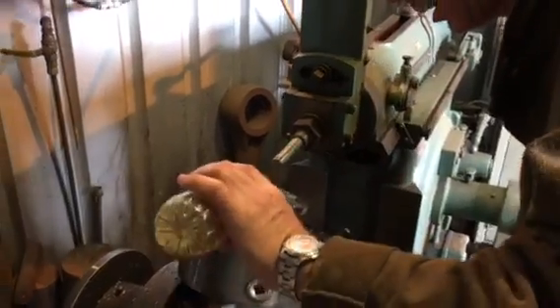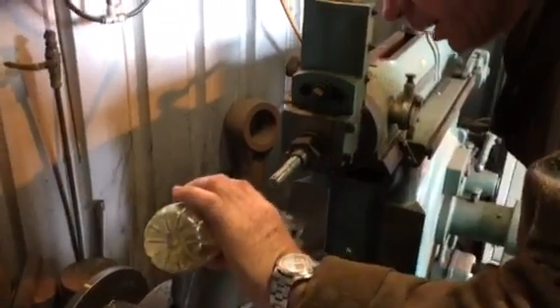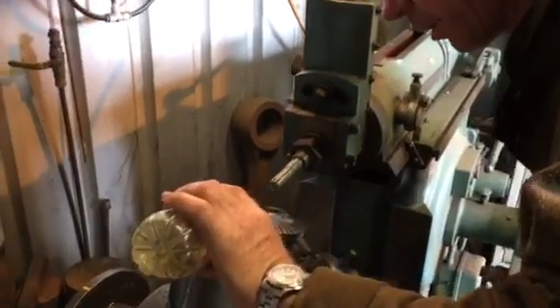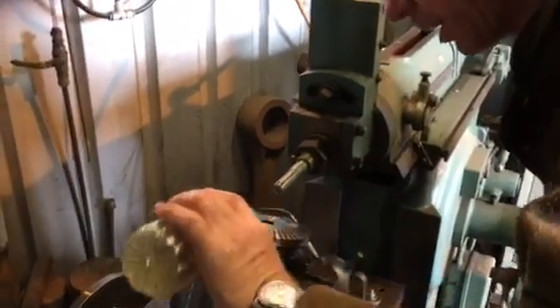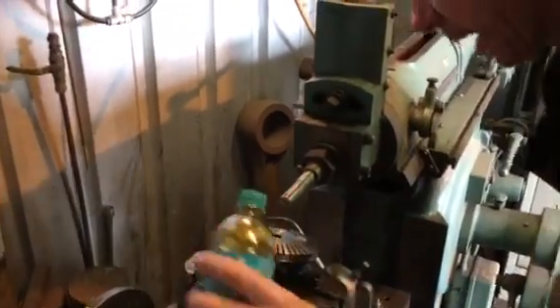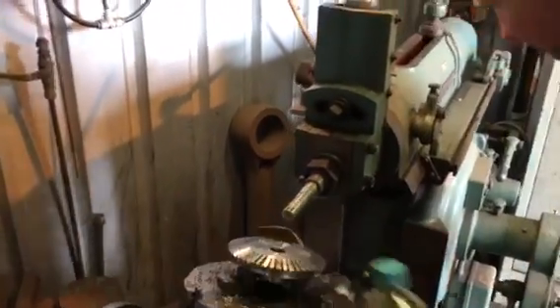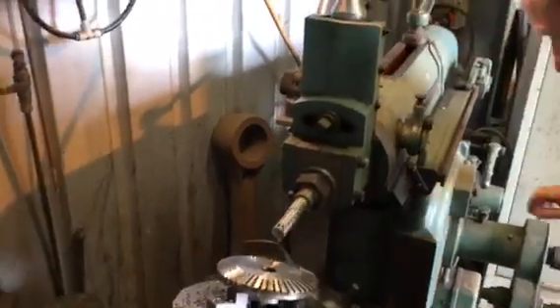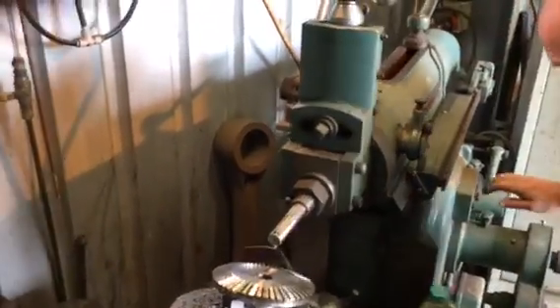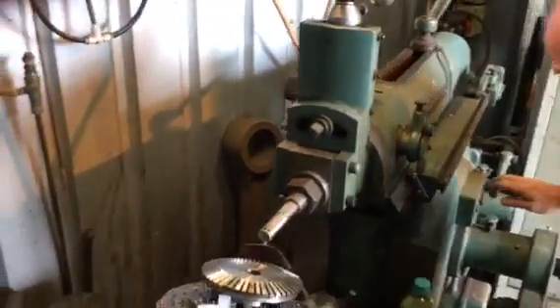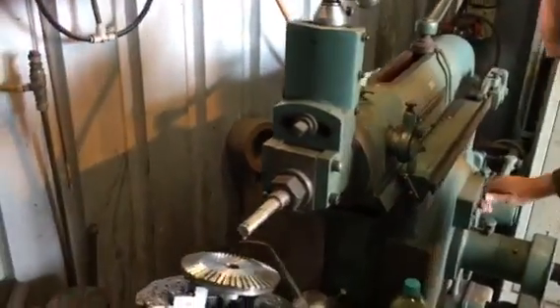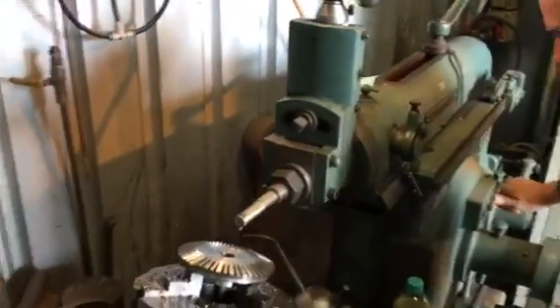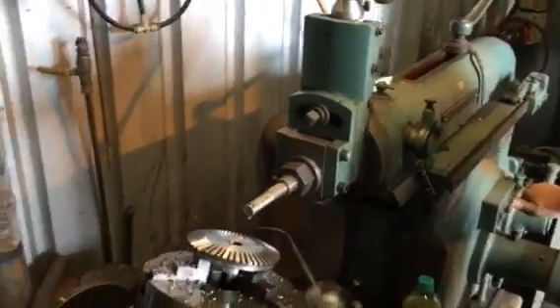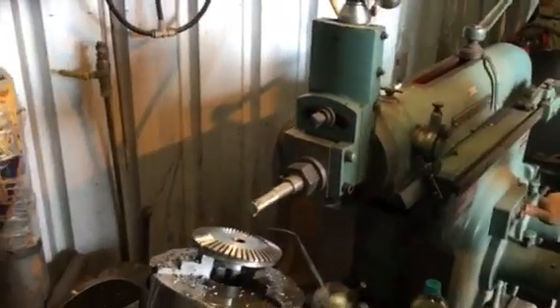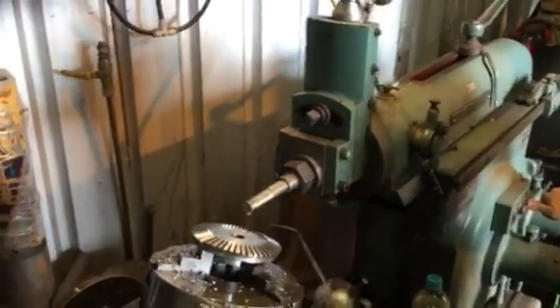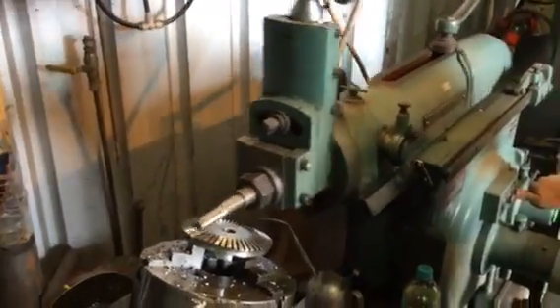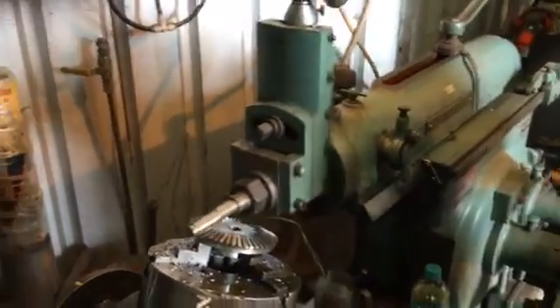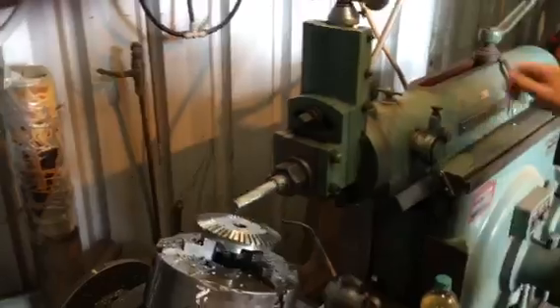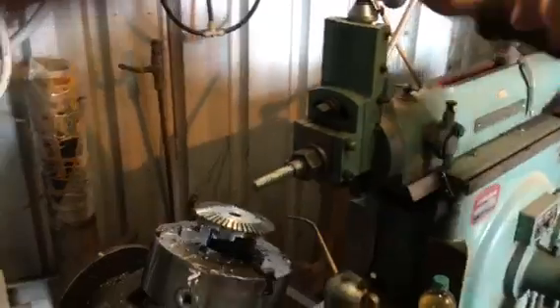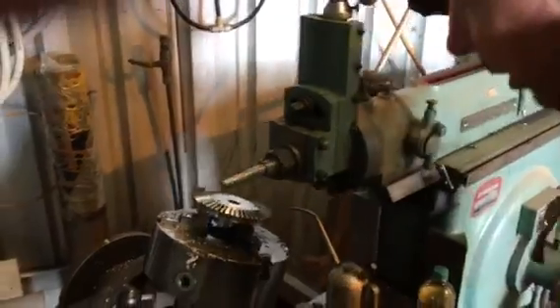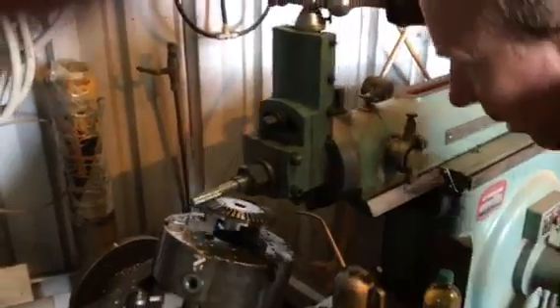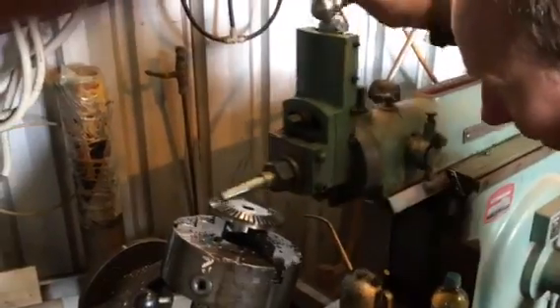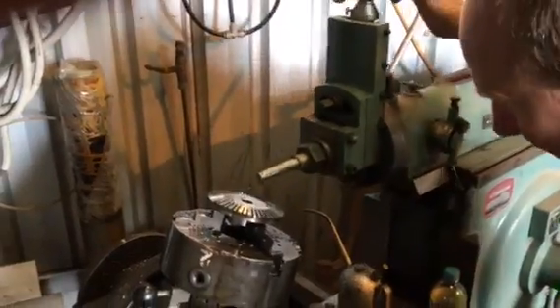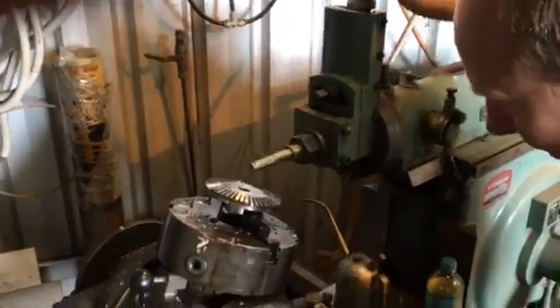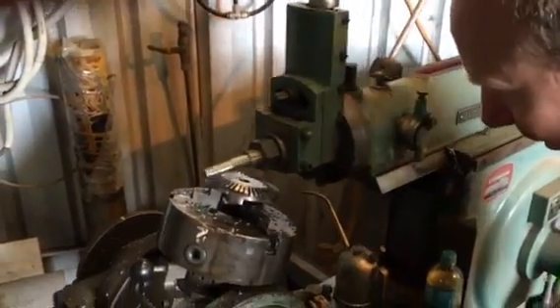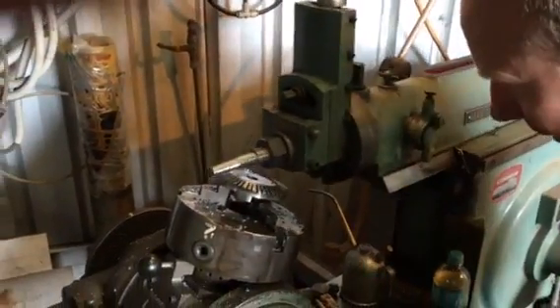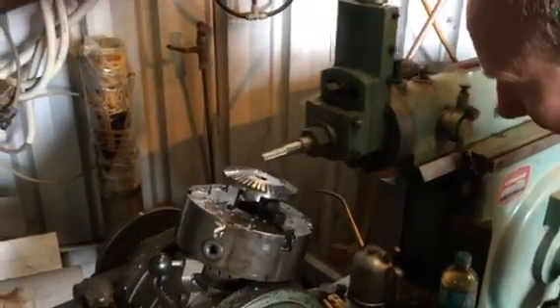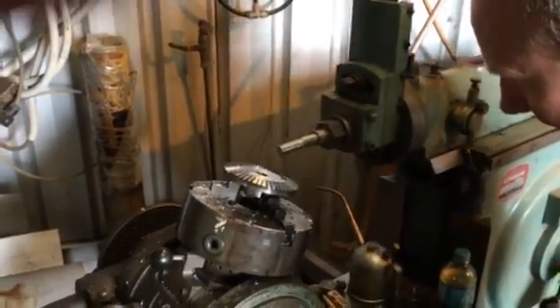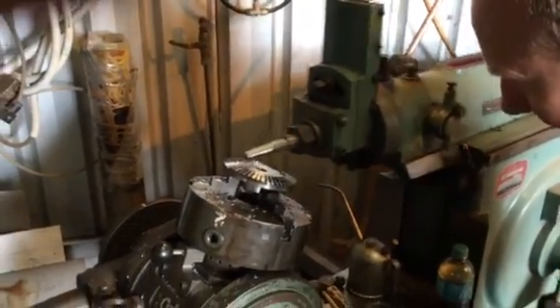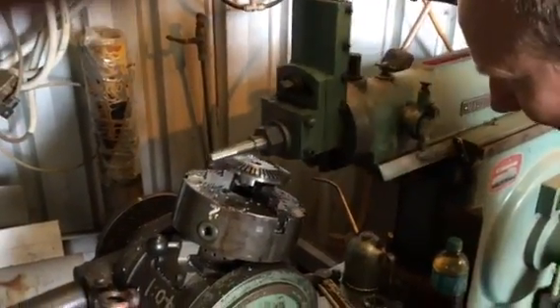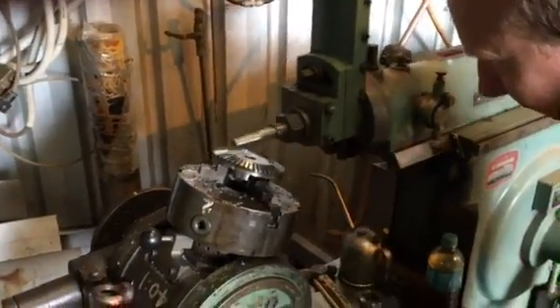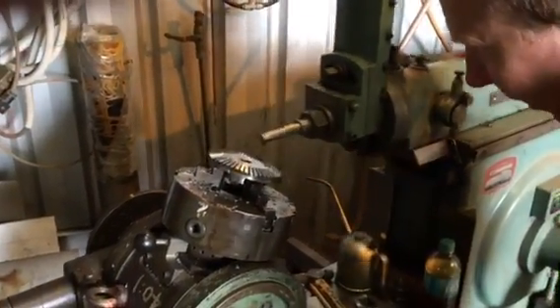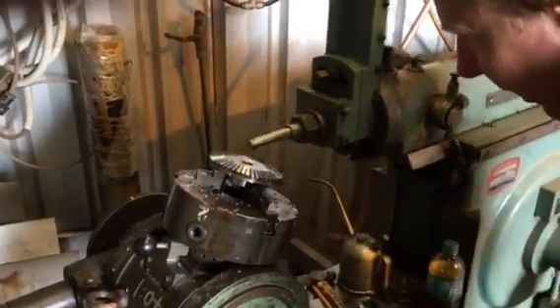Apply the gear cutting oil, use the clutch in, and we go again.